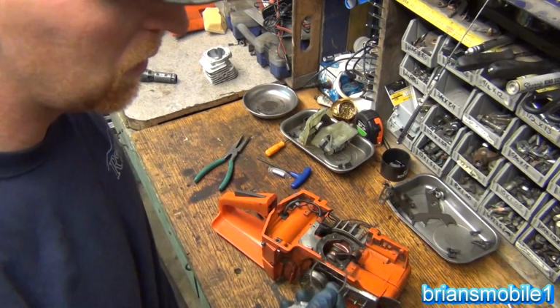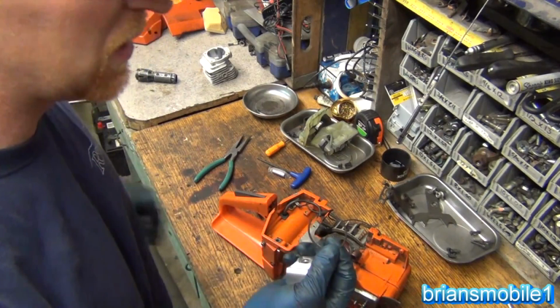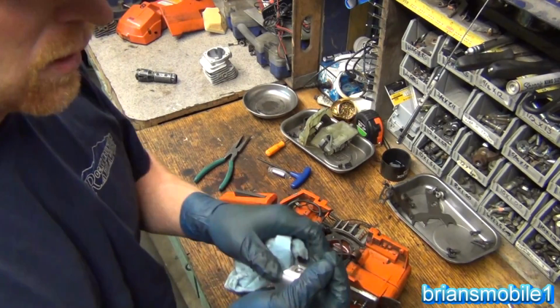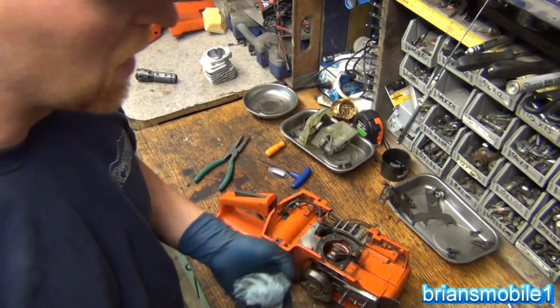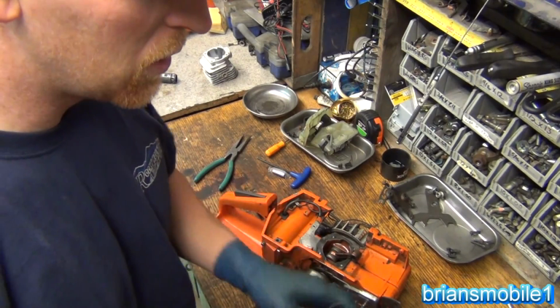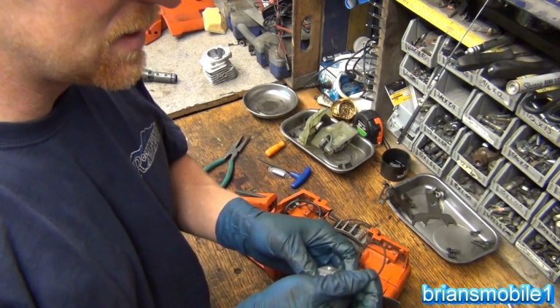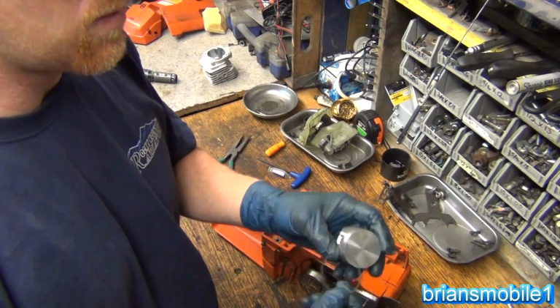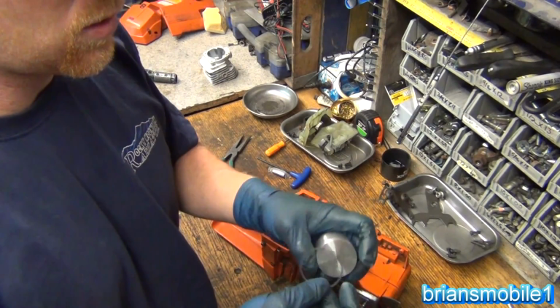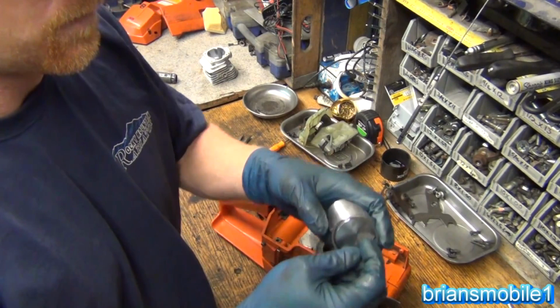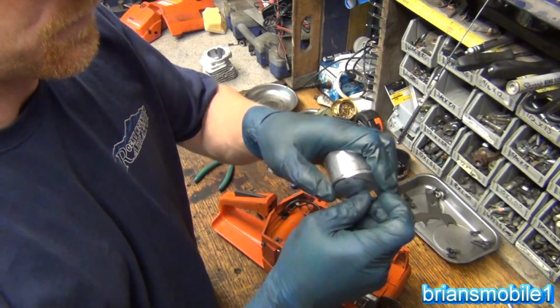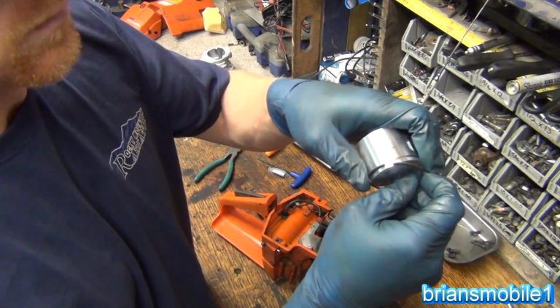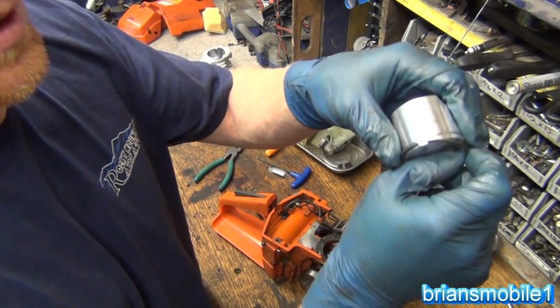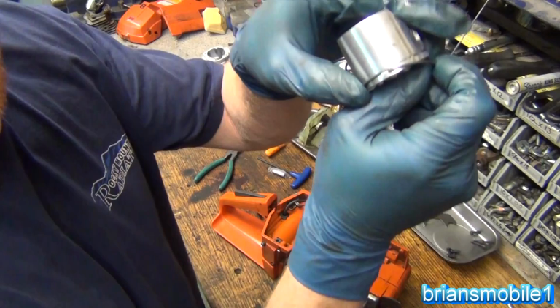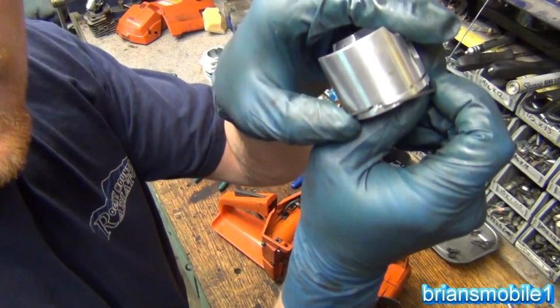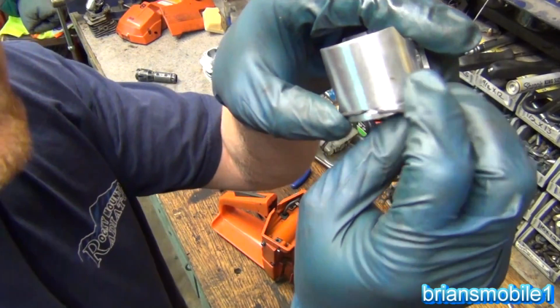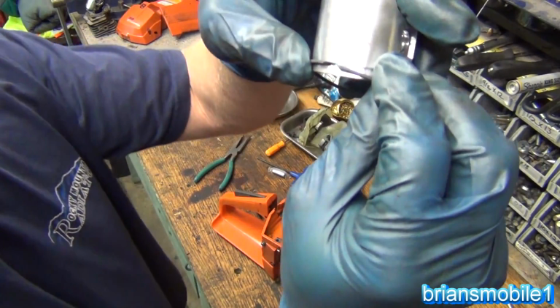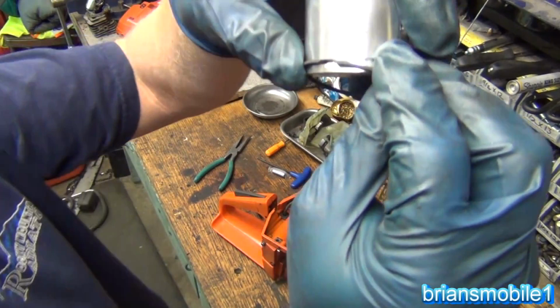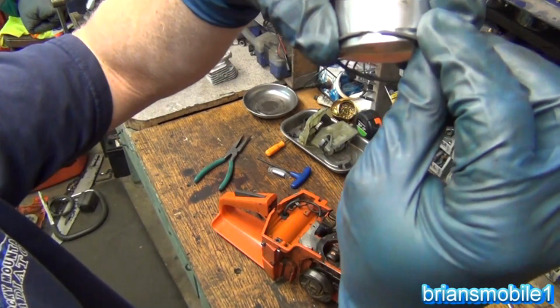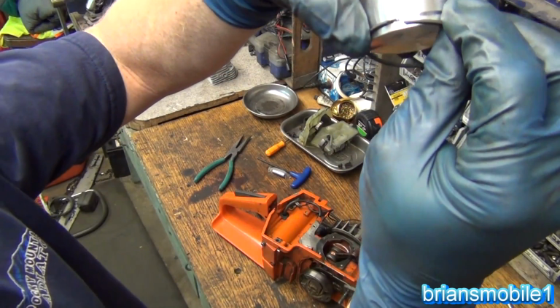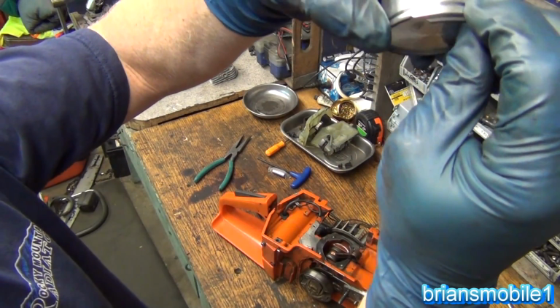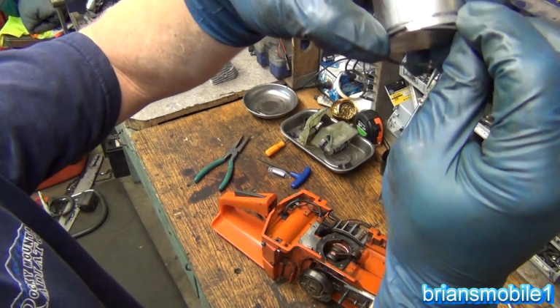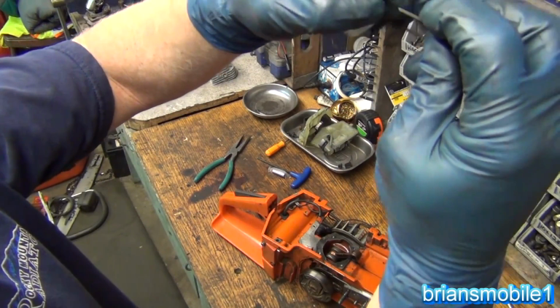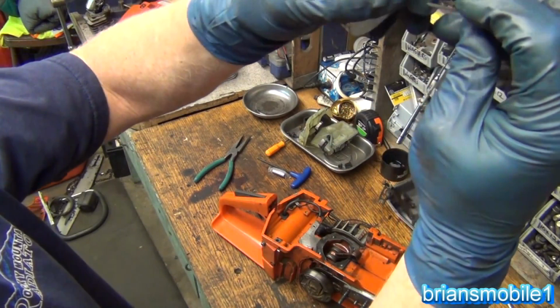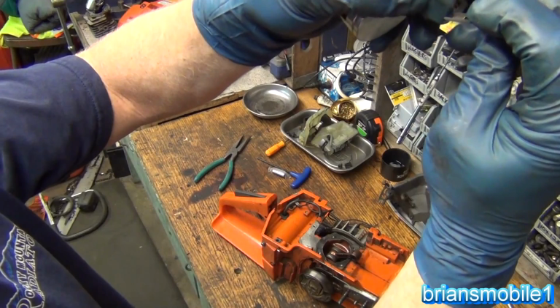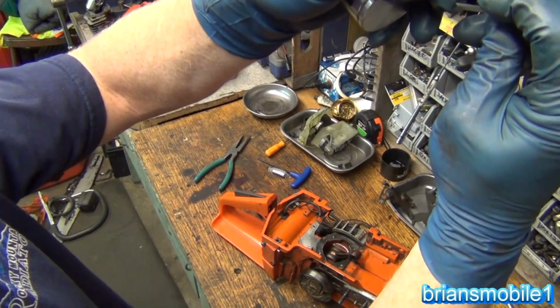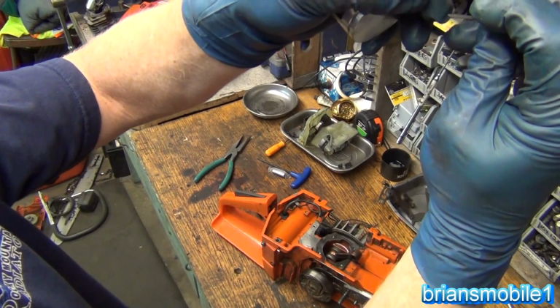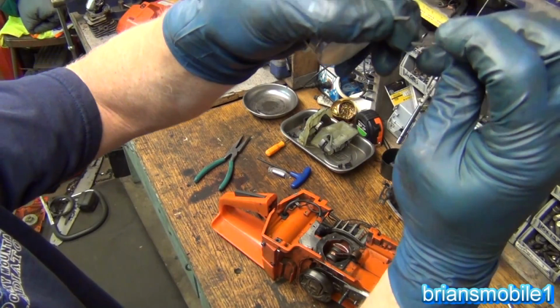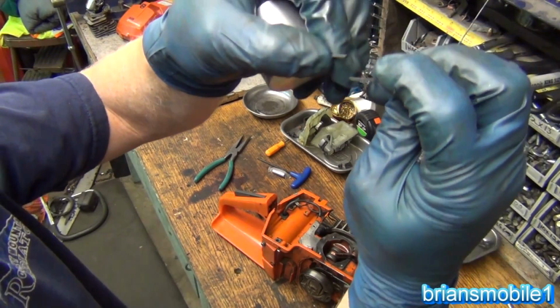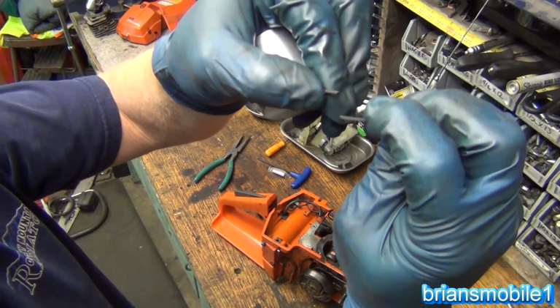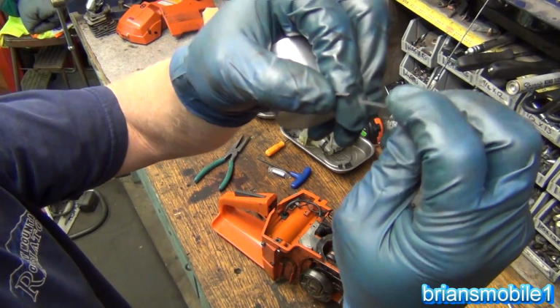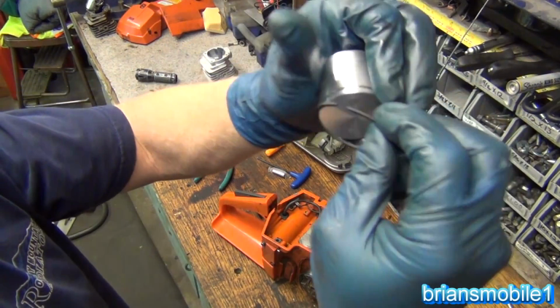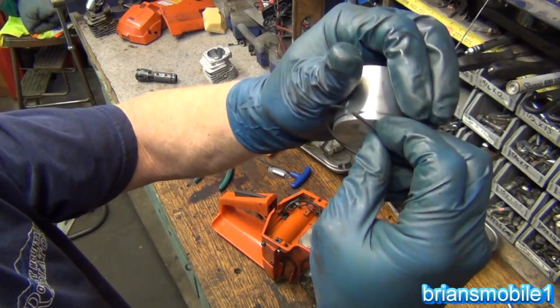A new piston ring. When you go to put these in, you want to make sure that you line up that pin. I'm going to show you up real close. You work it kind of like a spiral — you always want to use a spiral method when you put it on.